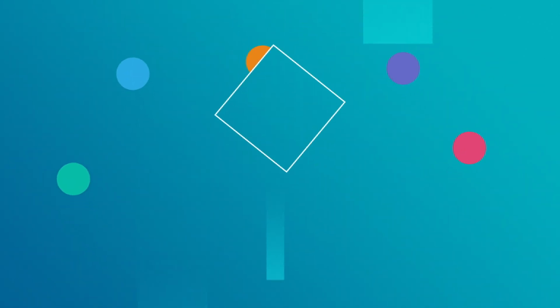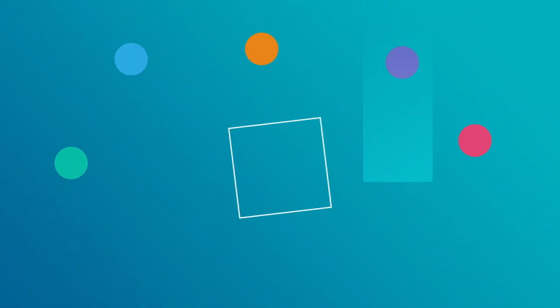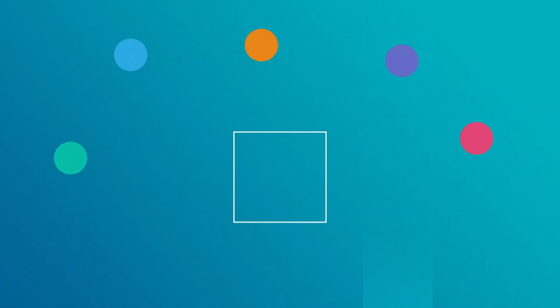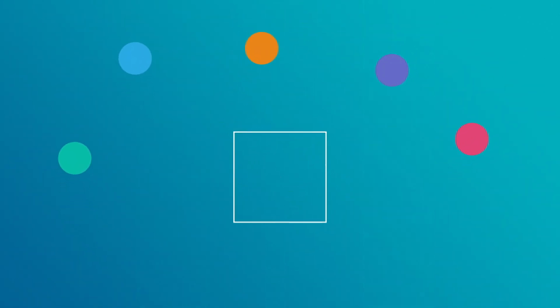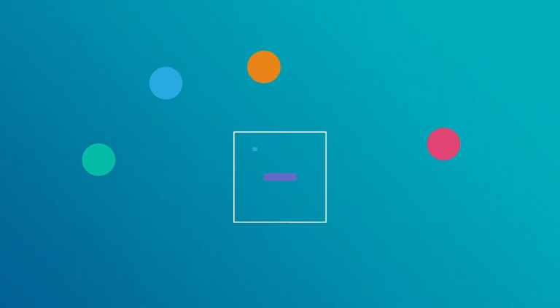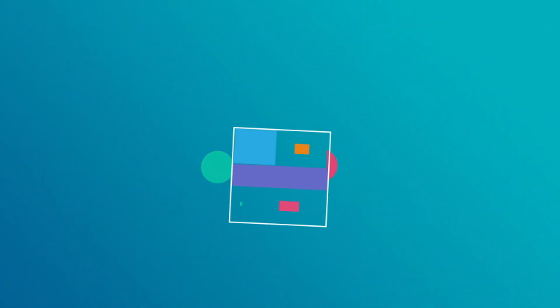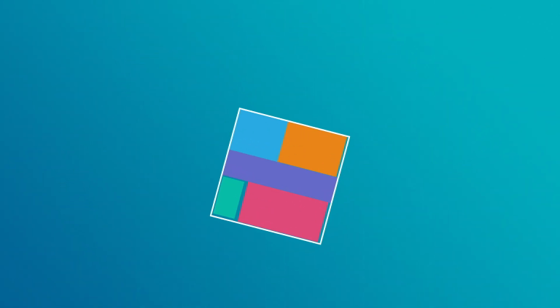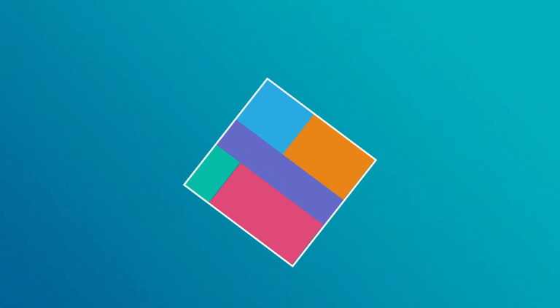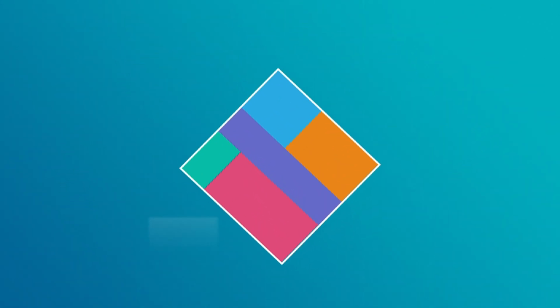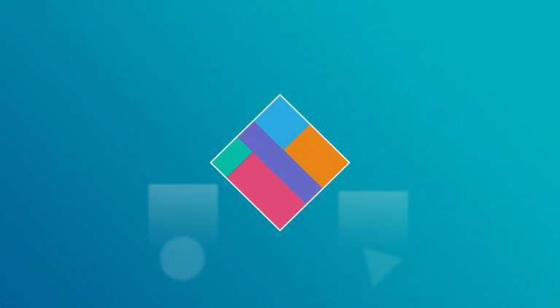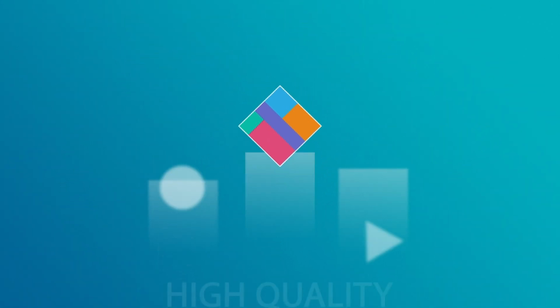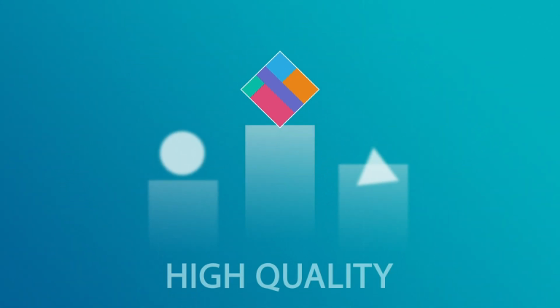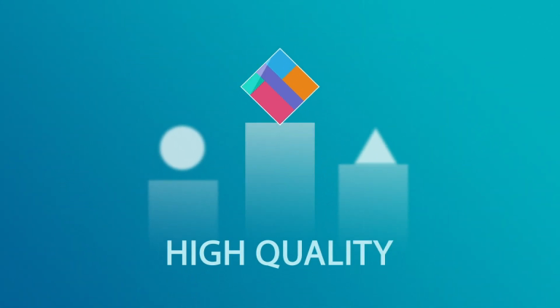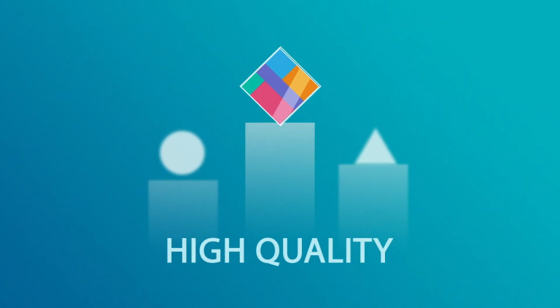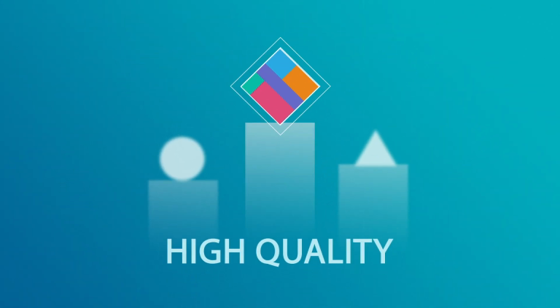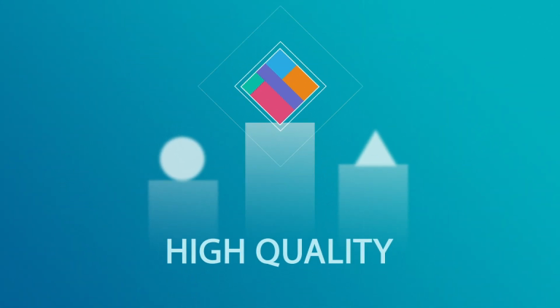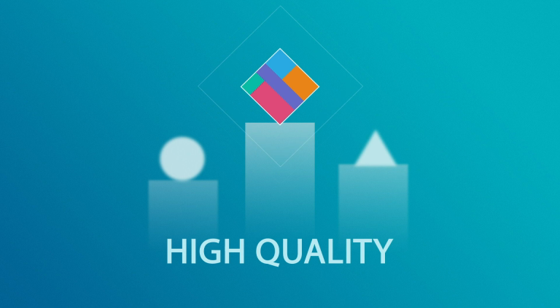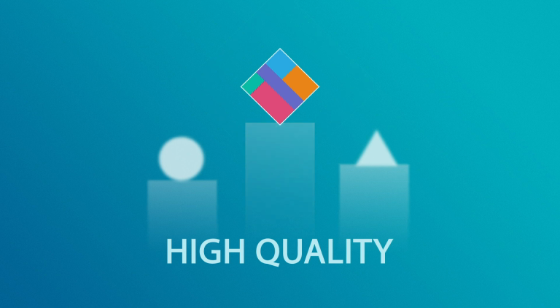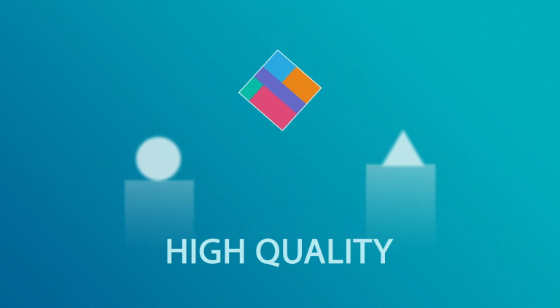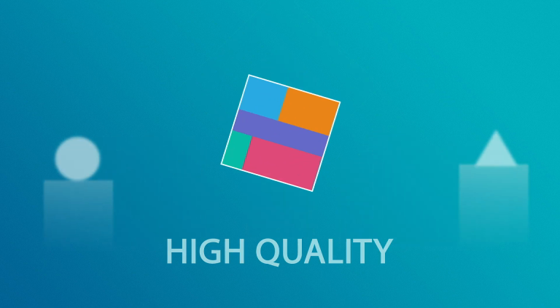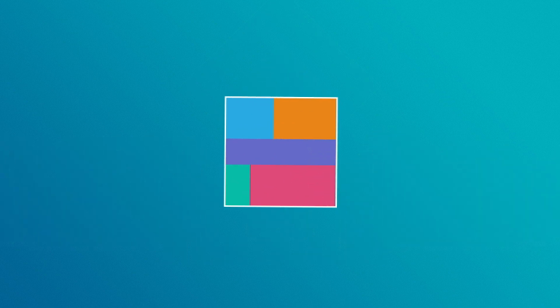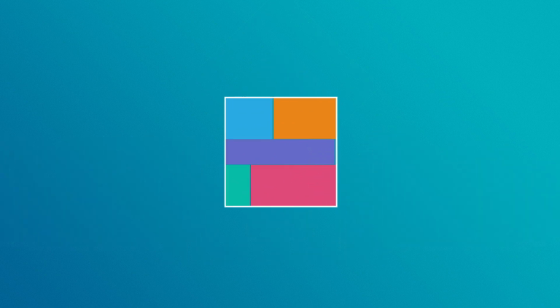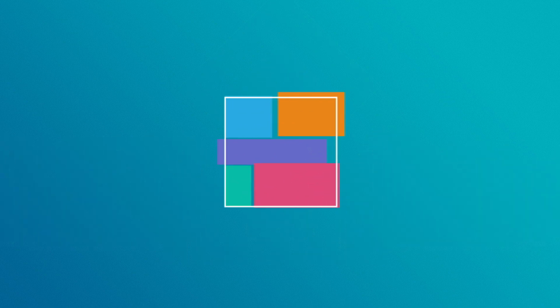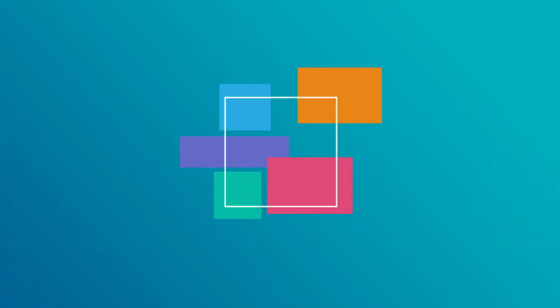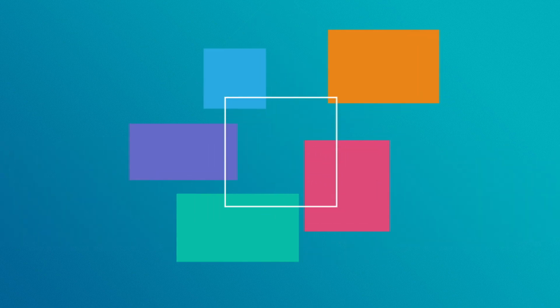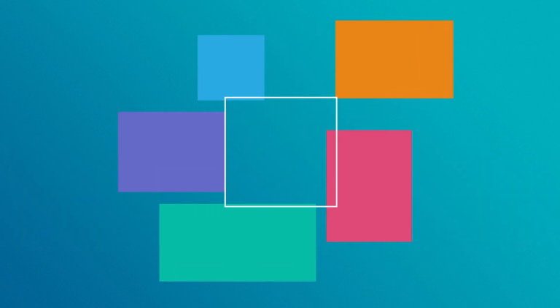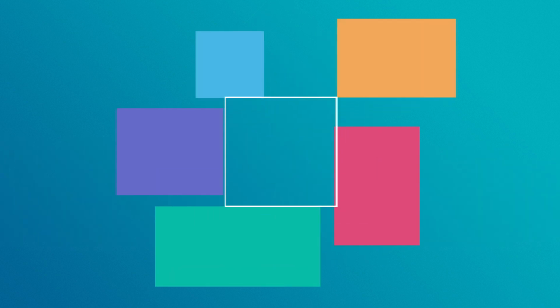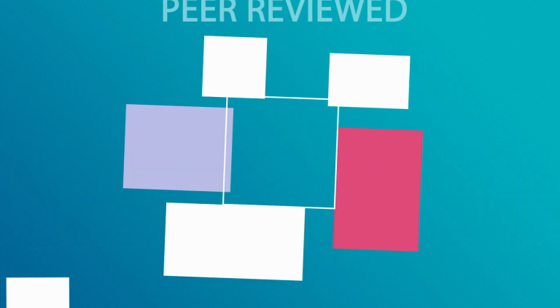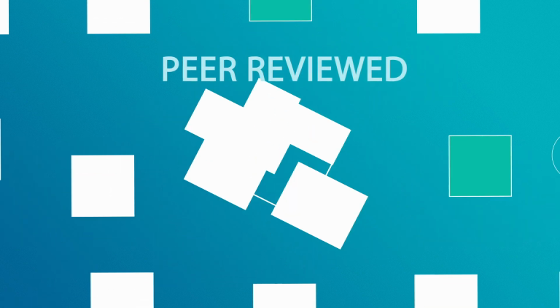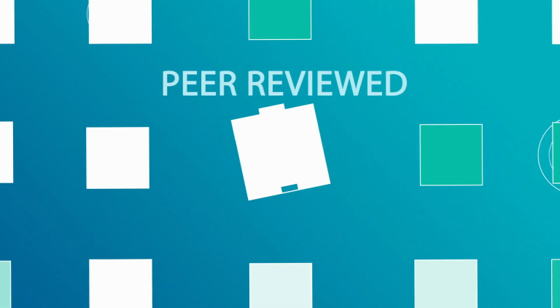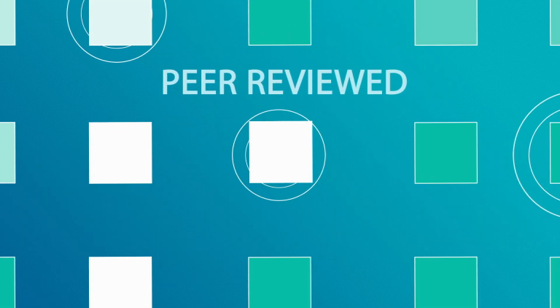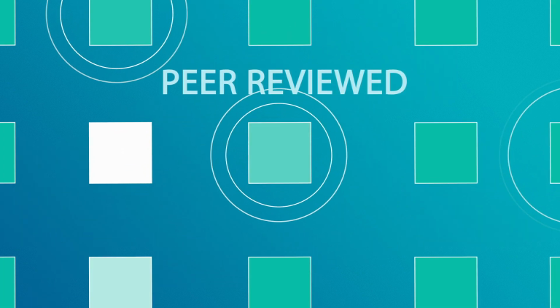As with all publications from Cambridge University Press, there's a real focus on quality, and every element will be thoroughly peer-reviewed before acceptance.